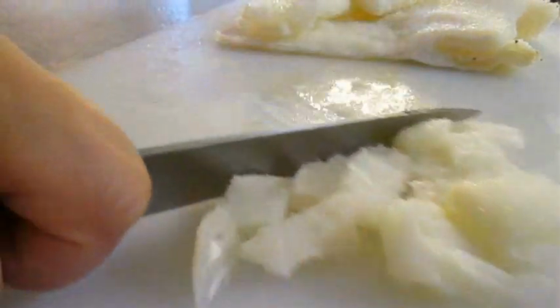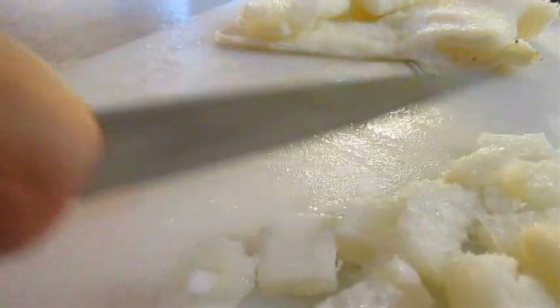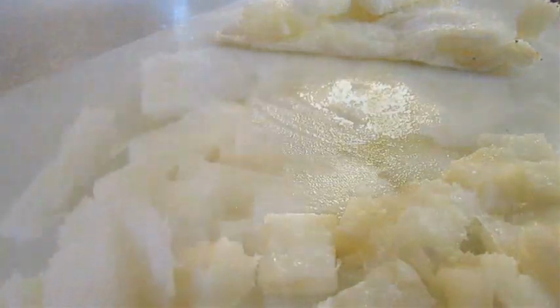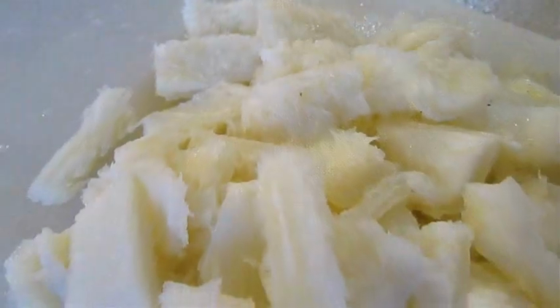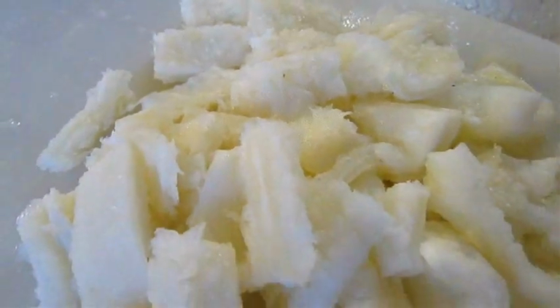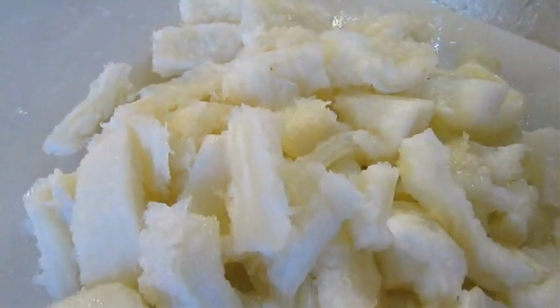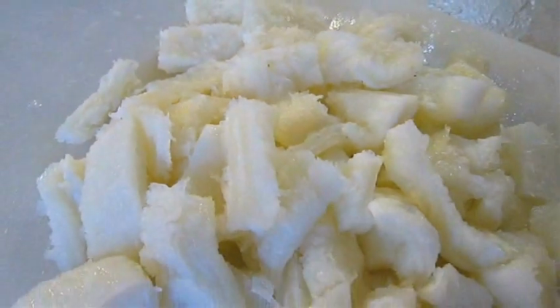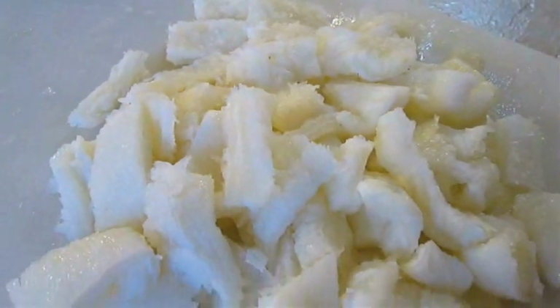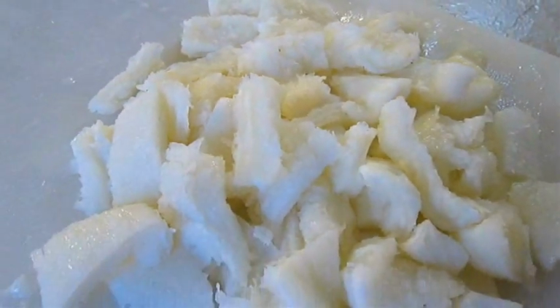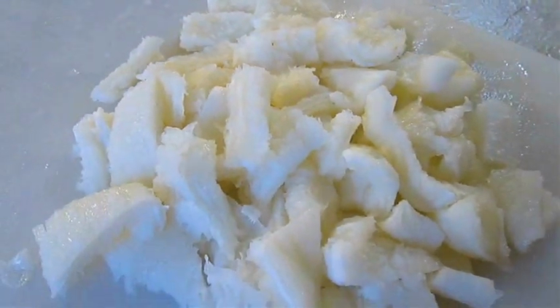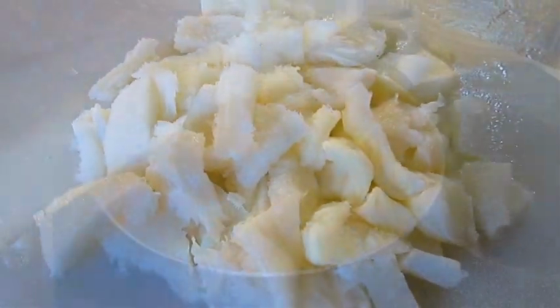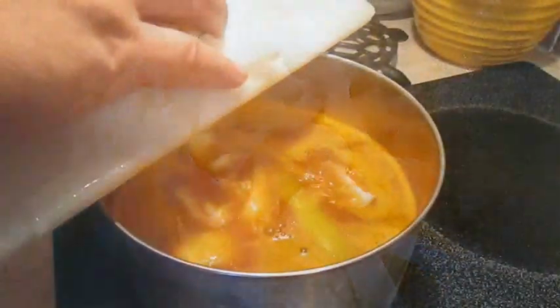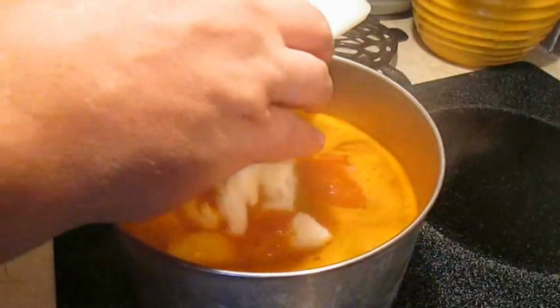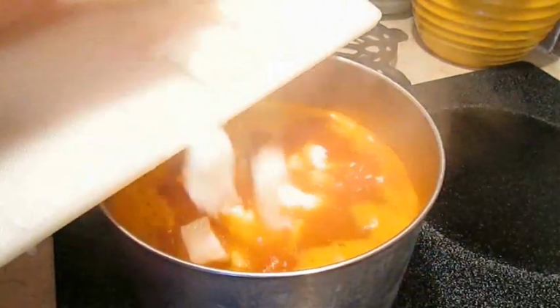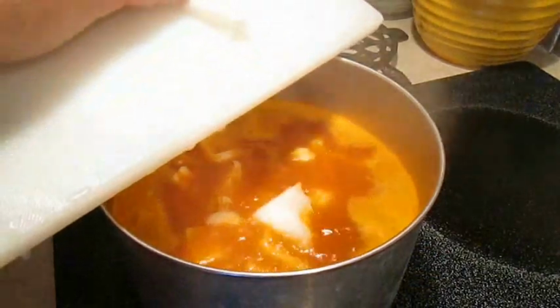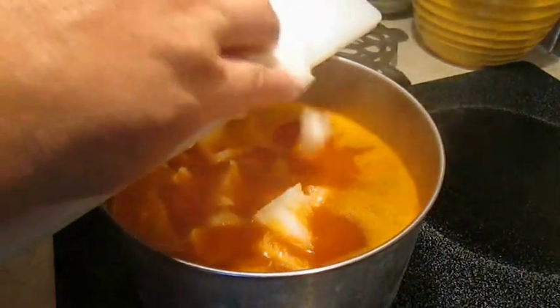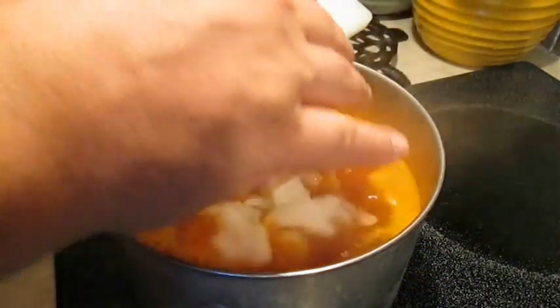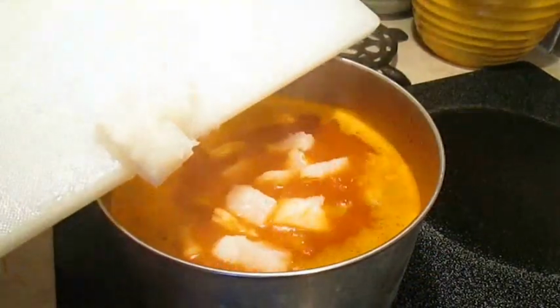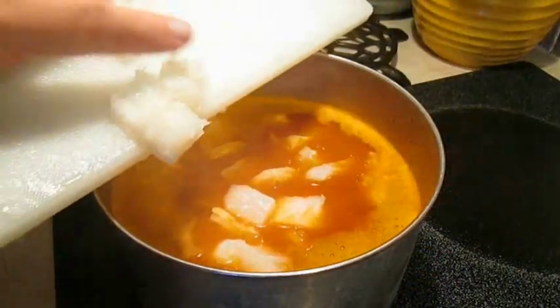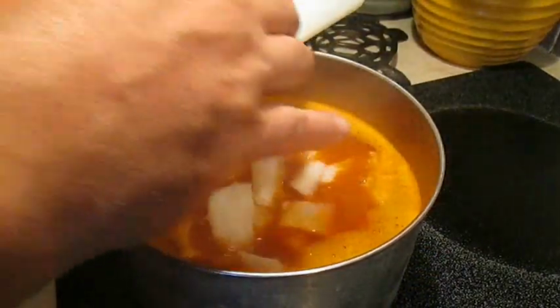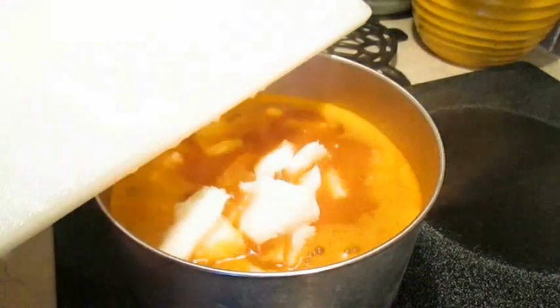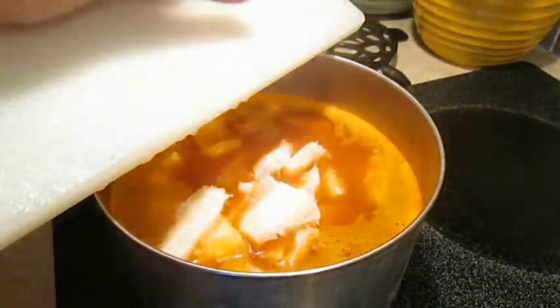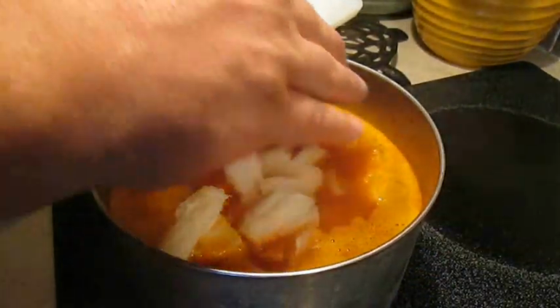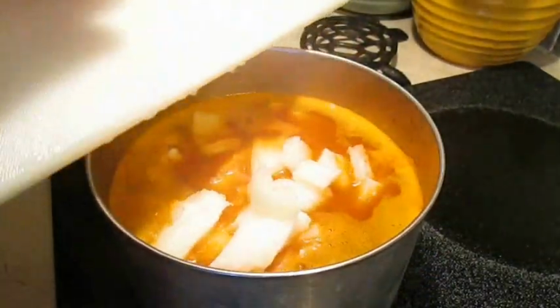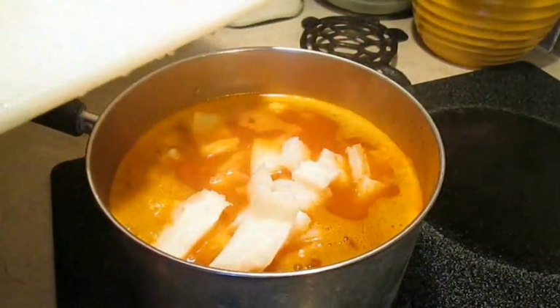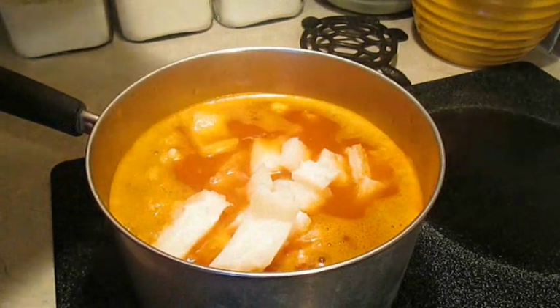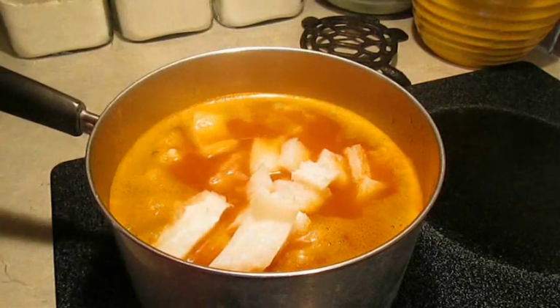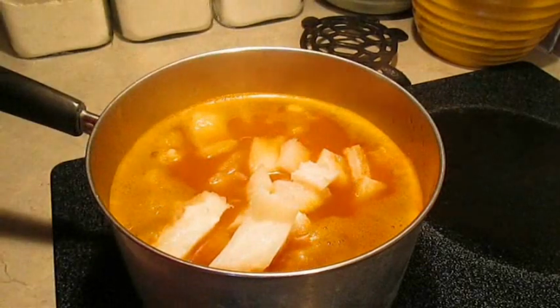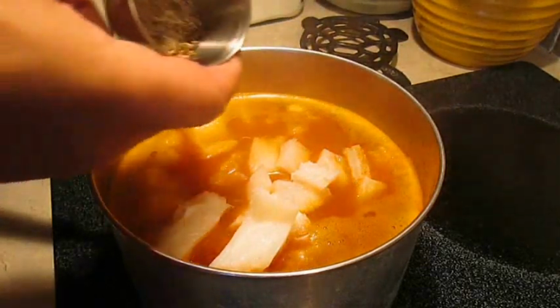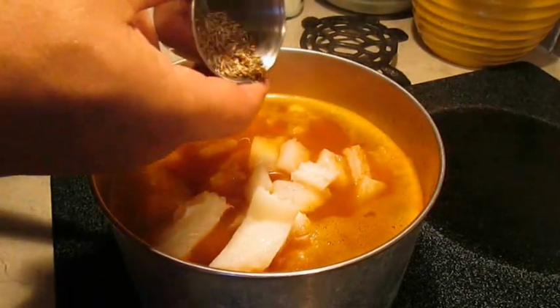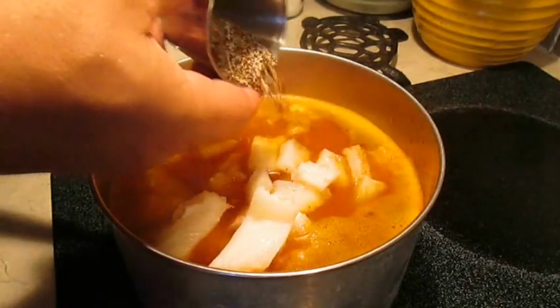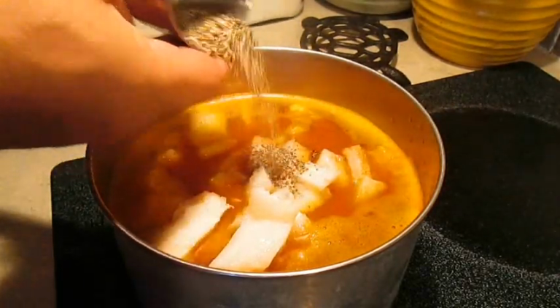Once you've got a good pound to a pound and a half cut out, you can go ahead and add it to your soup. Just so you know, if you're really sensitive to tripe you can add shrimp or you can add pieces of pork — good alternatives.